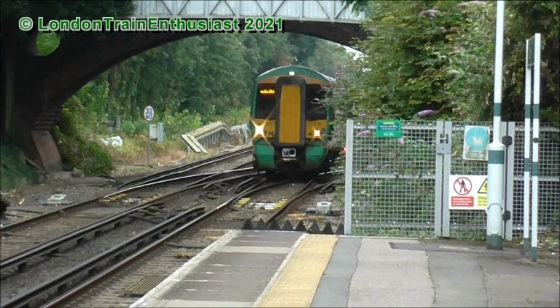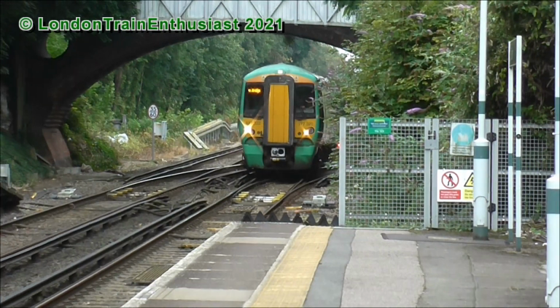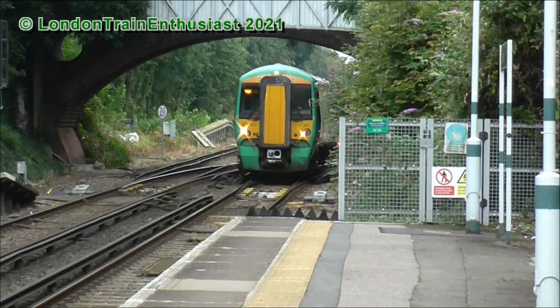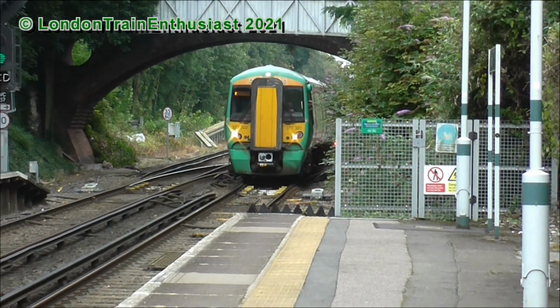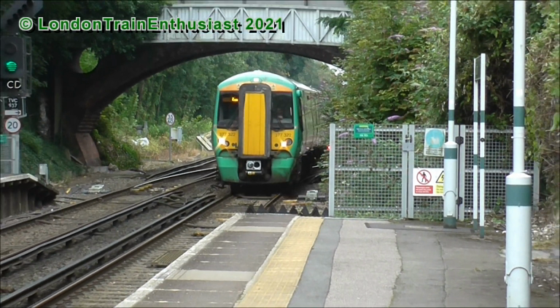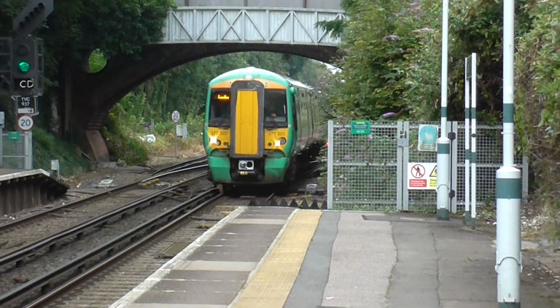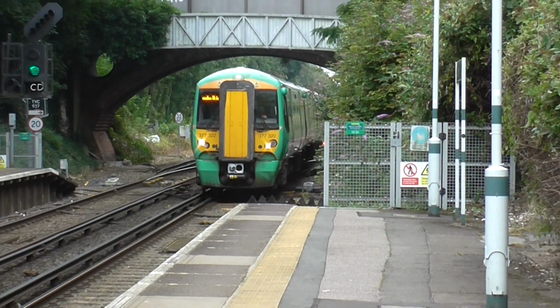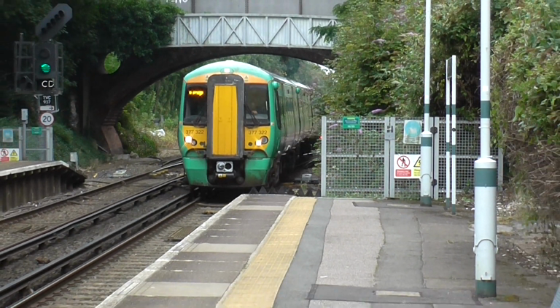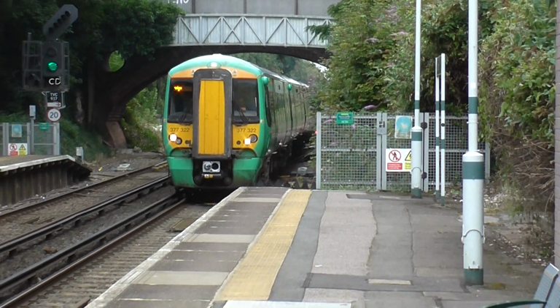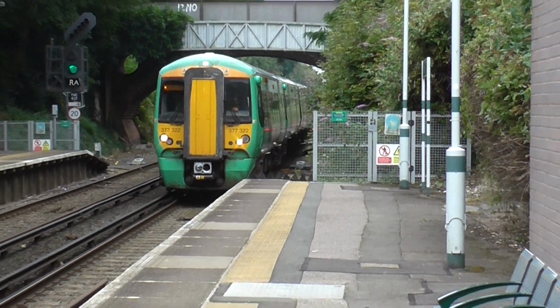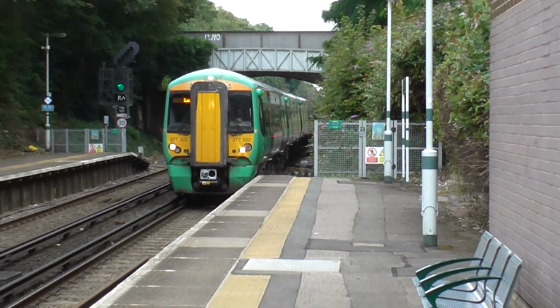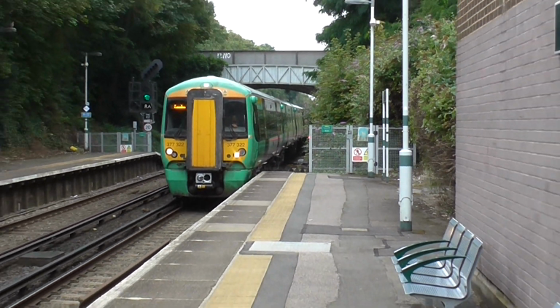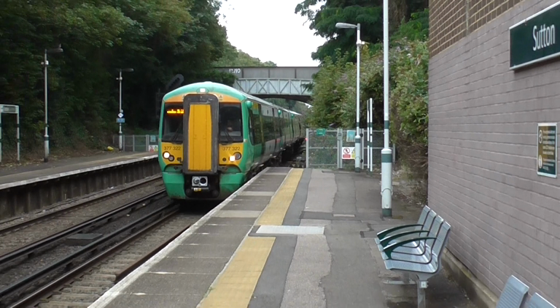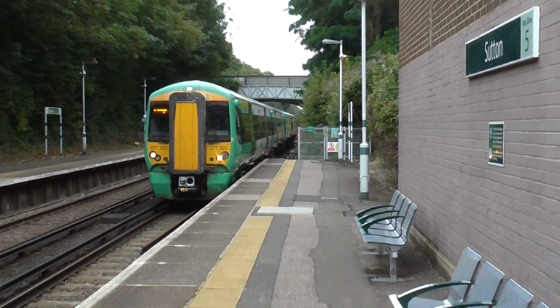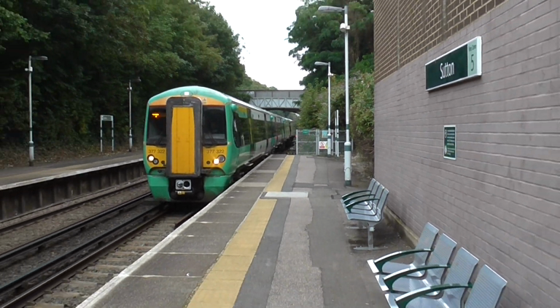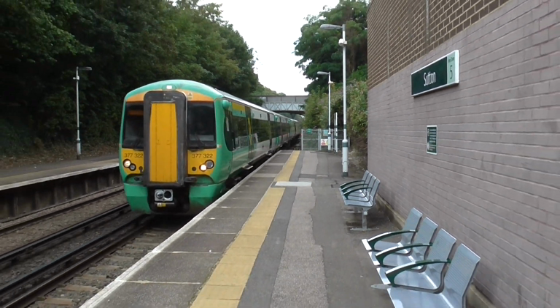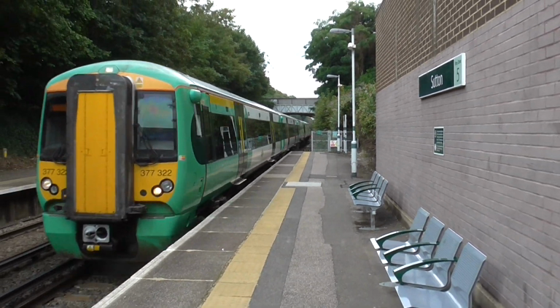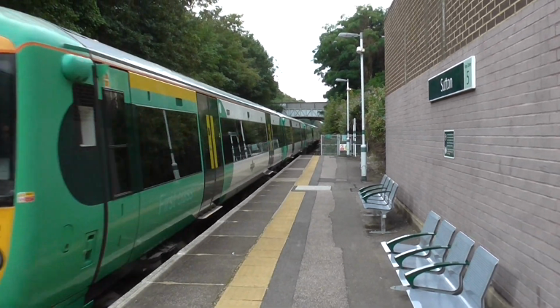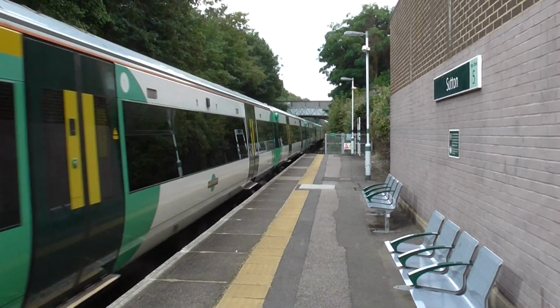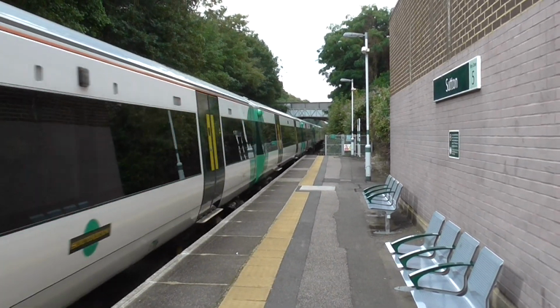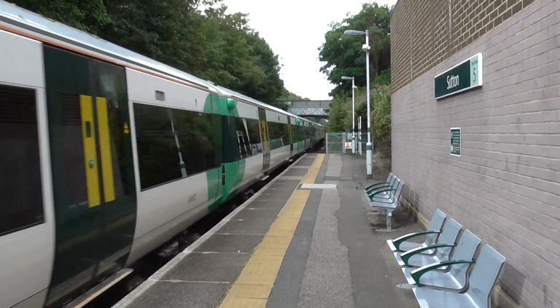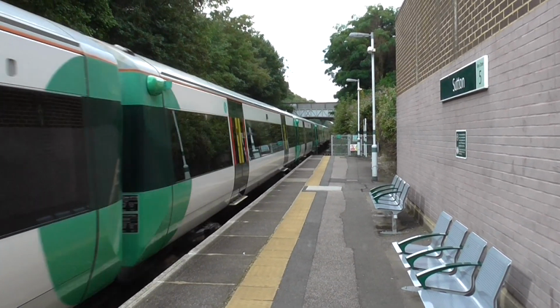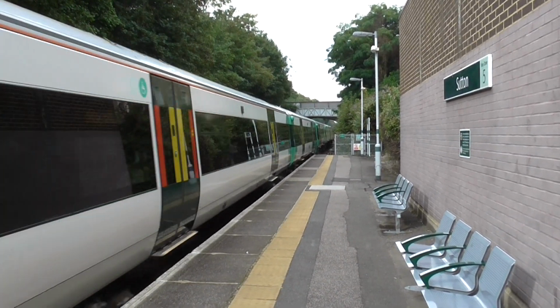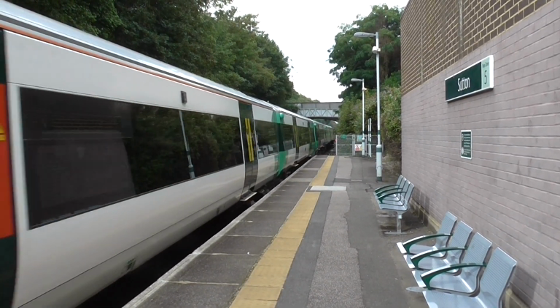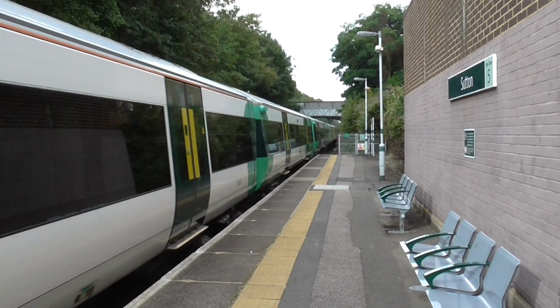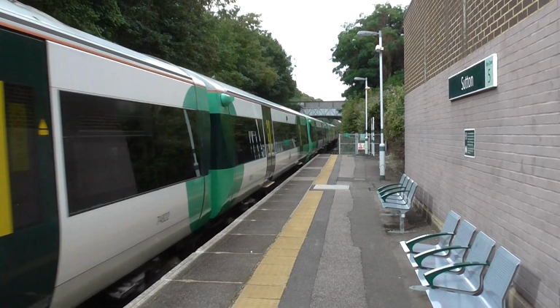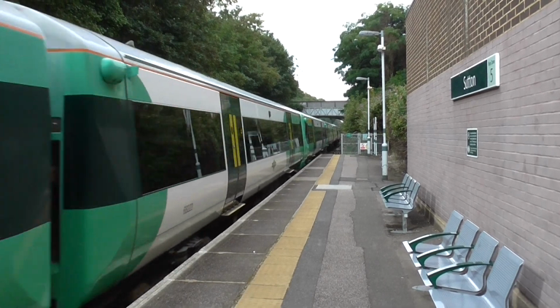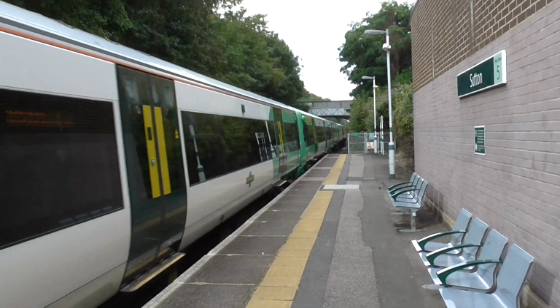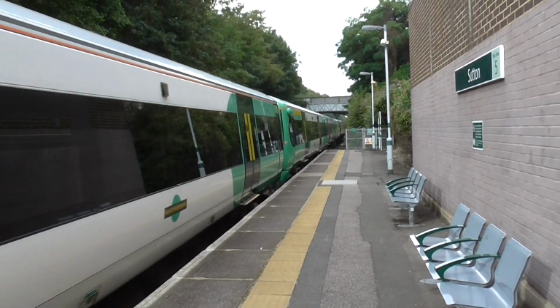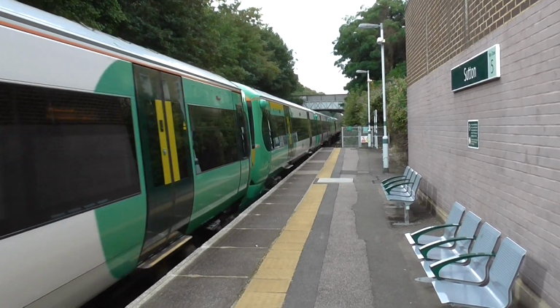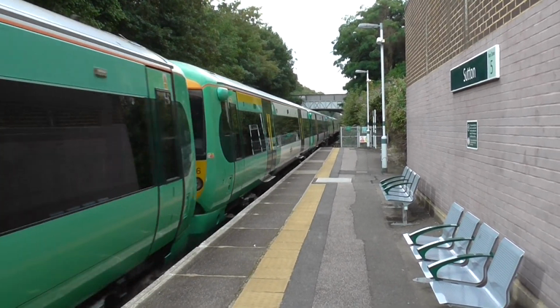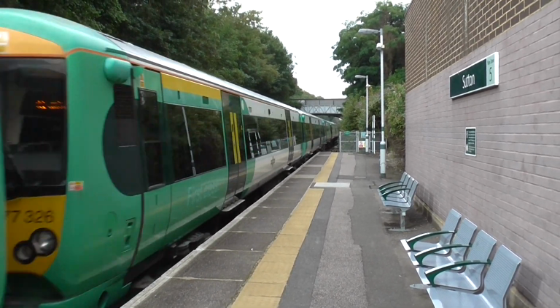Norwood Junction and London Group. This train is formed of 10 carriages. Passengers in the front direction should note that front 8 carriages are available.